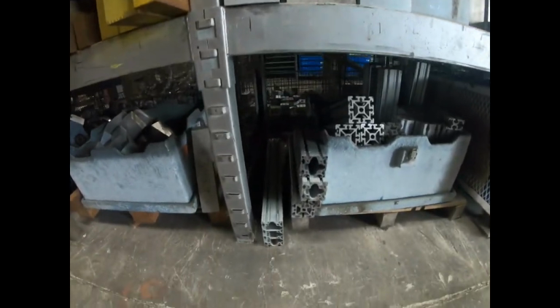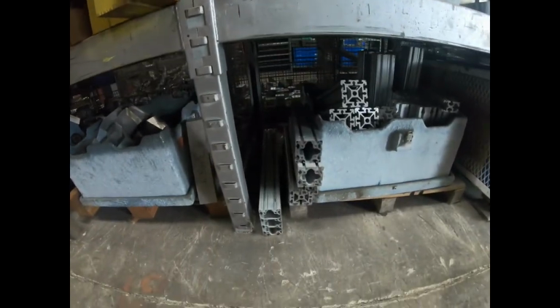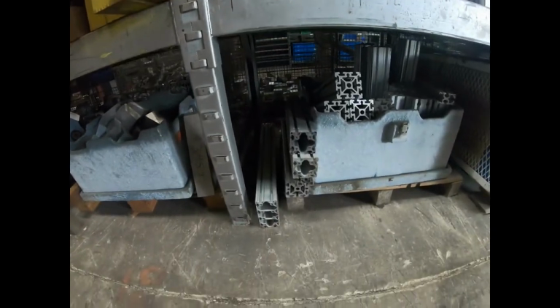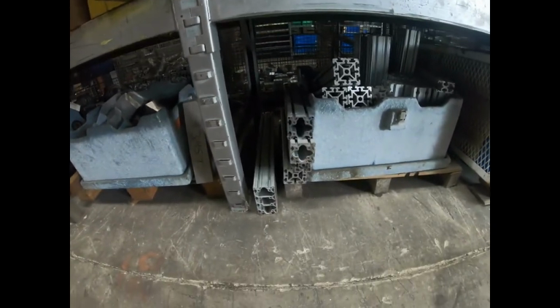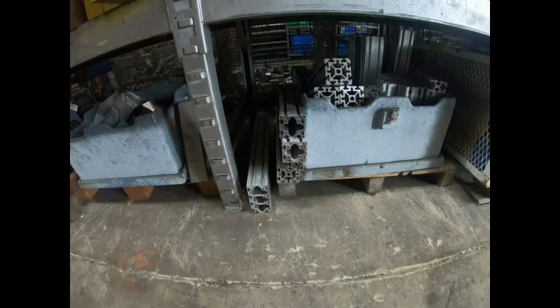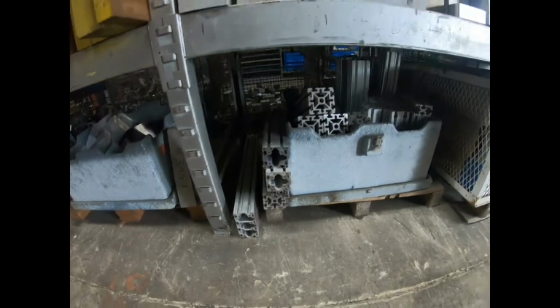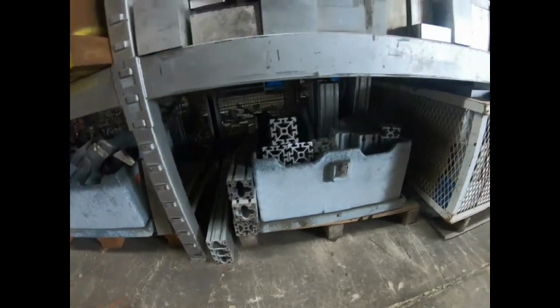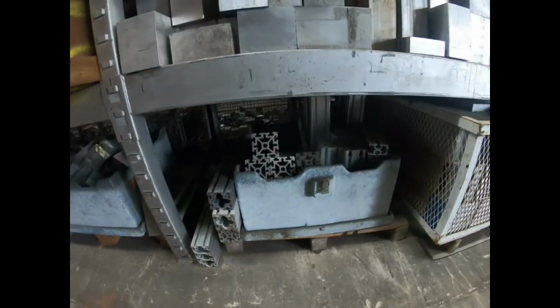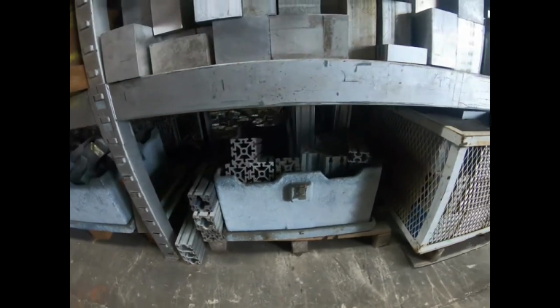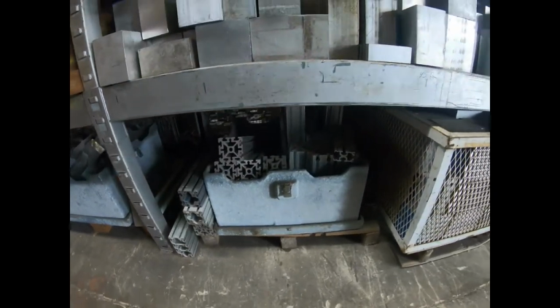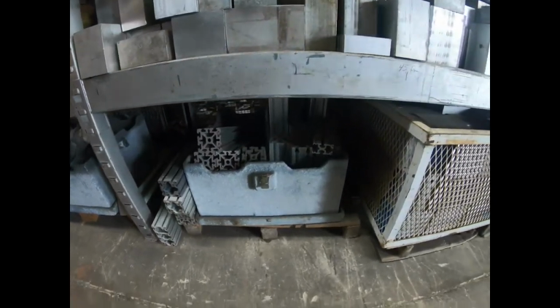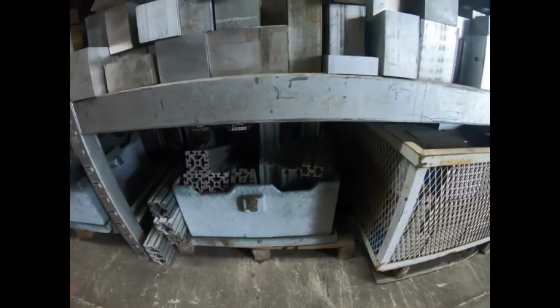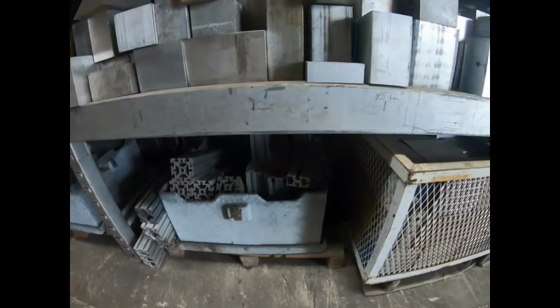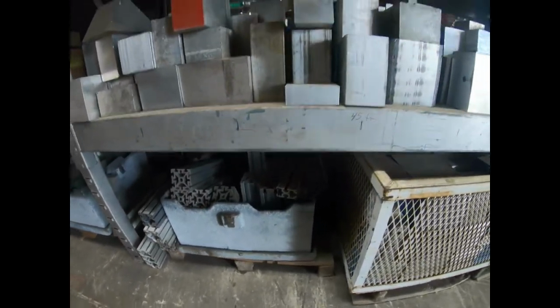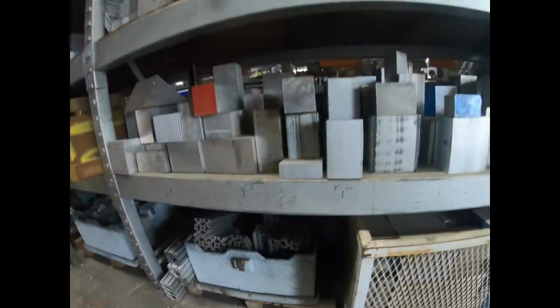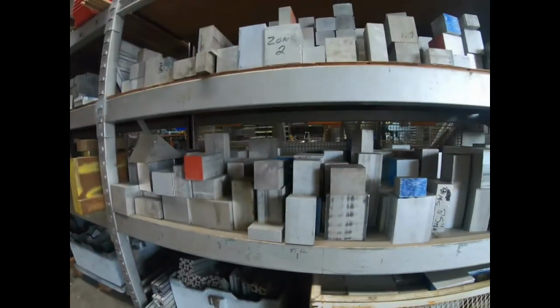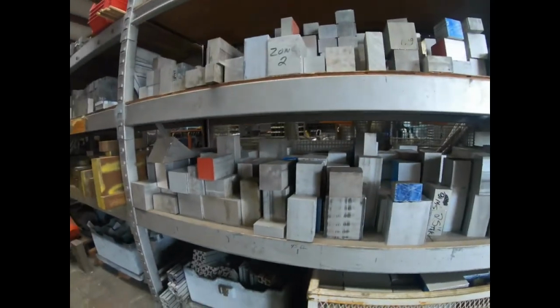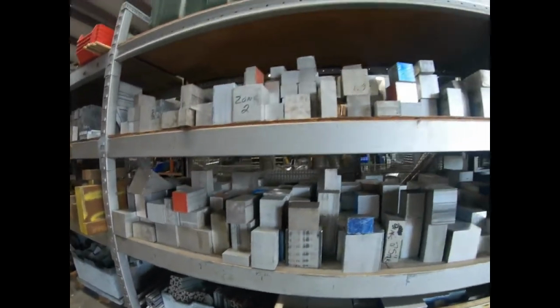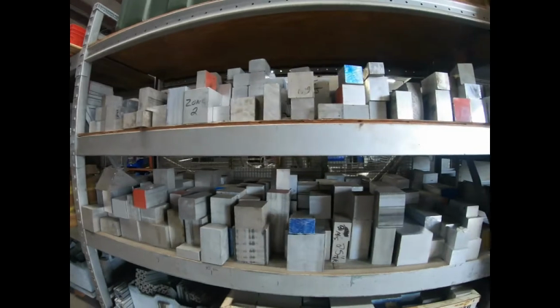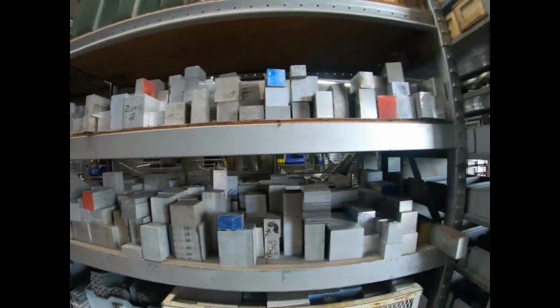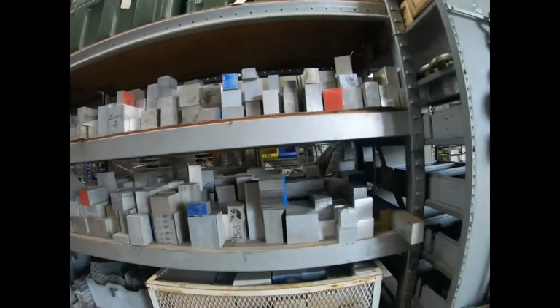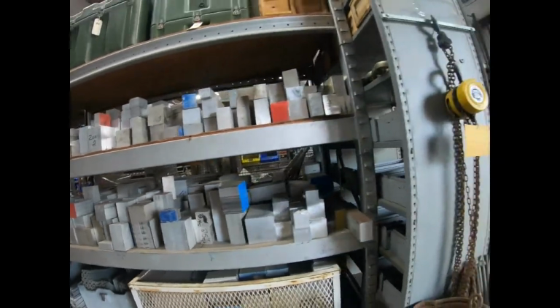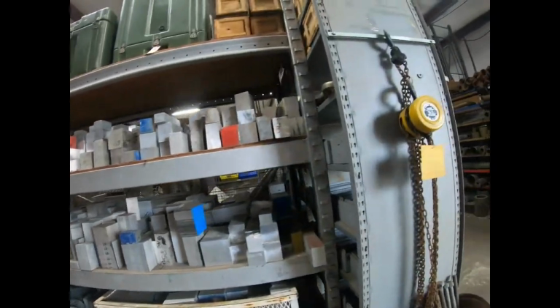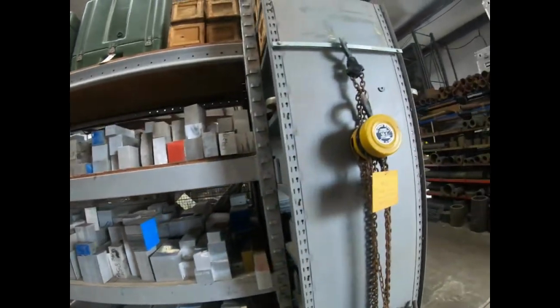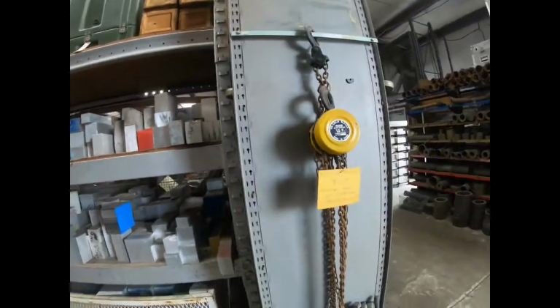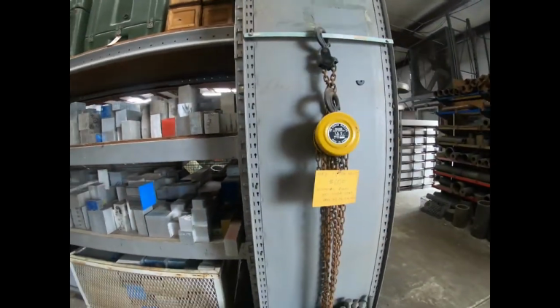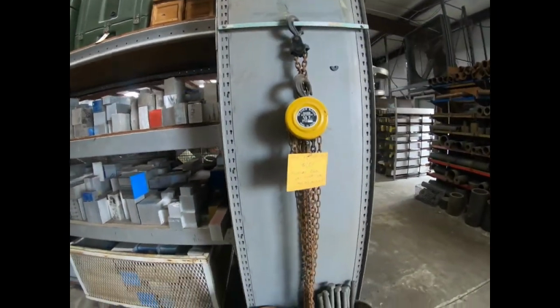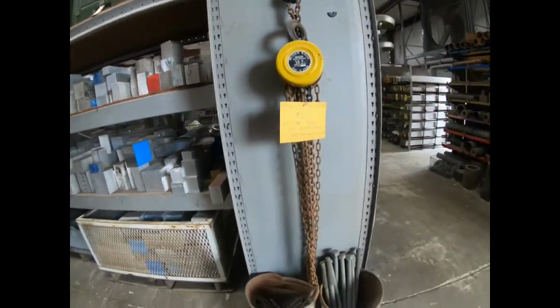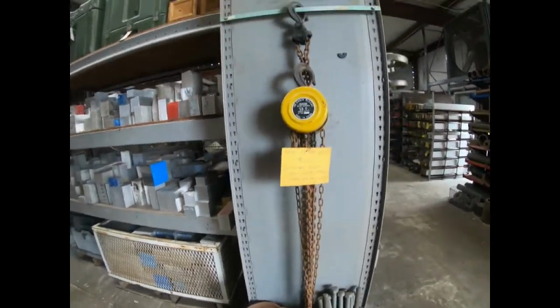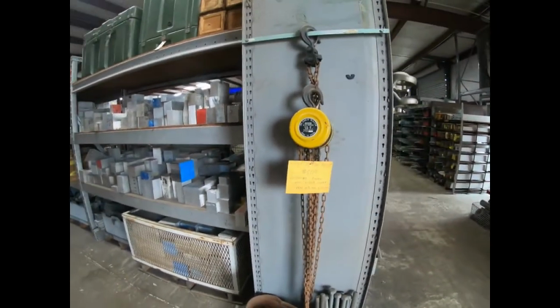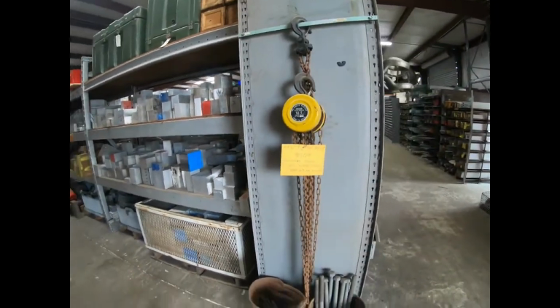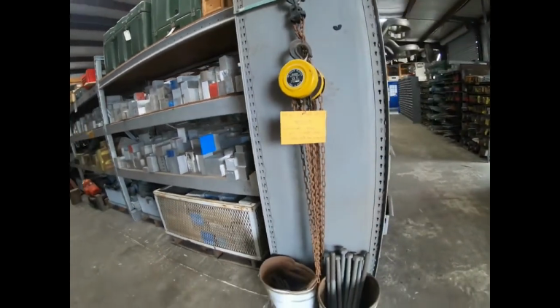They have a lot of stuff like the 80/20 material for building different fixtures, tables, and things, along with odds and ends of tooling and equipment.